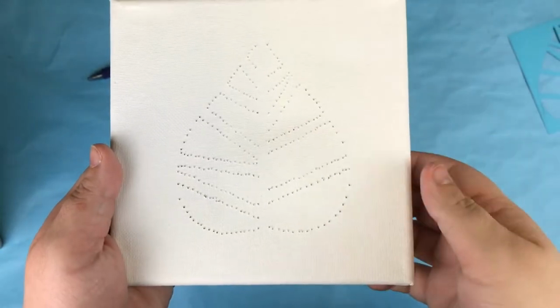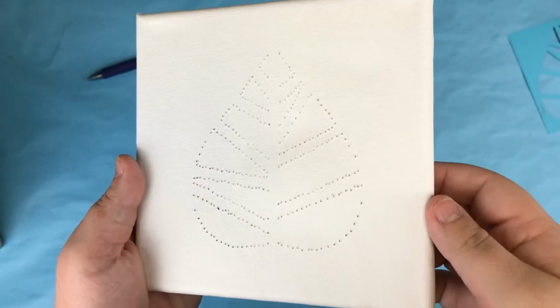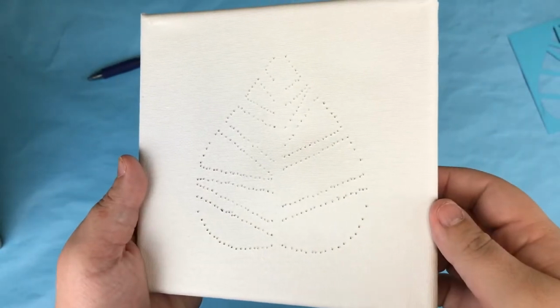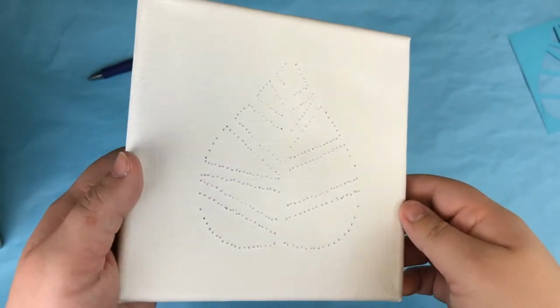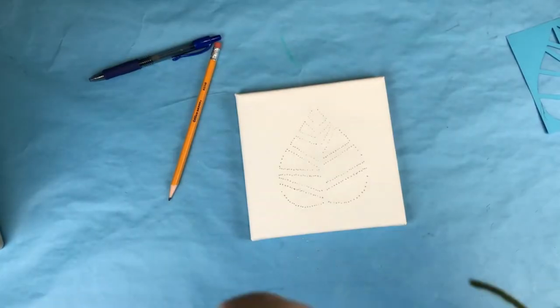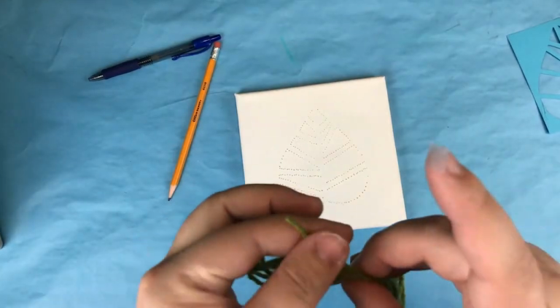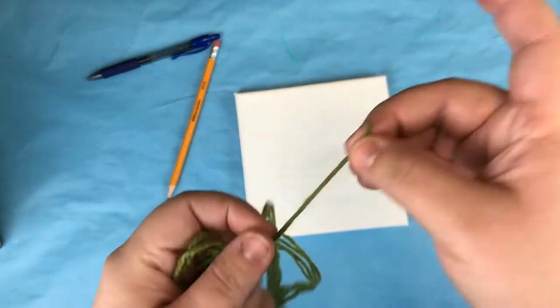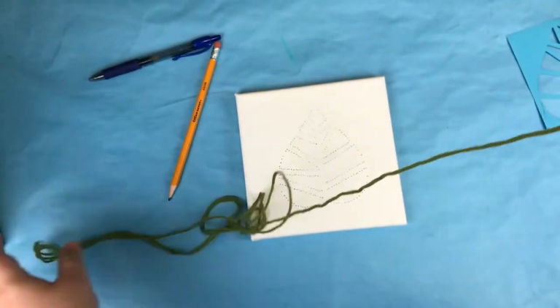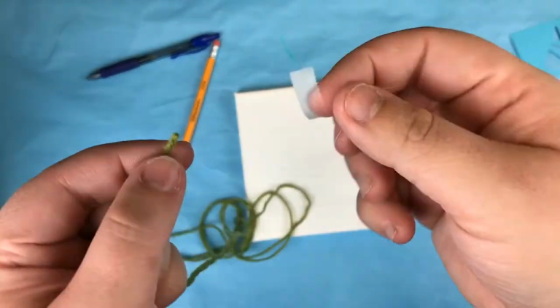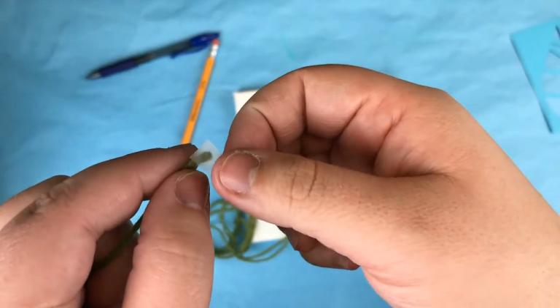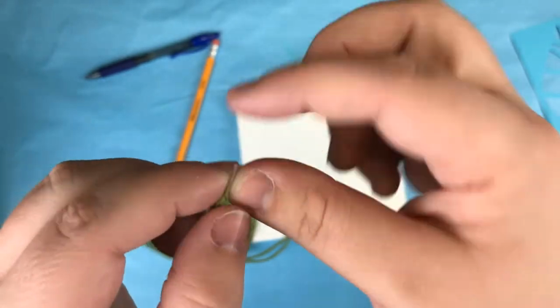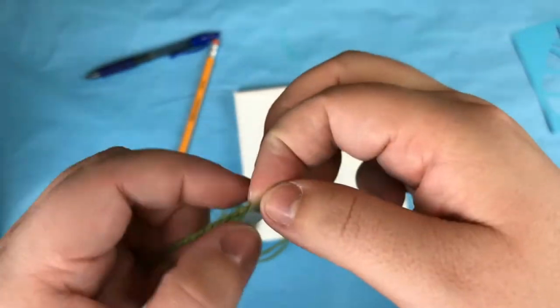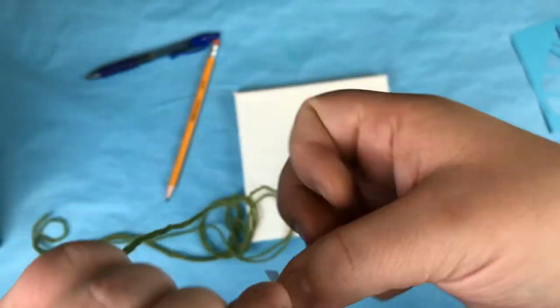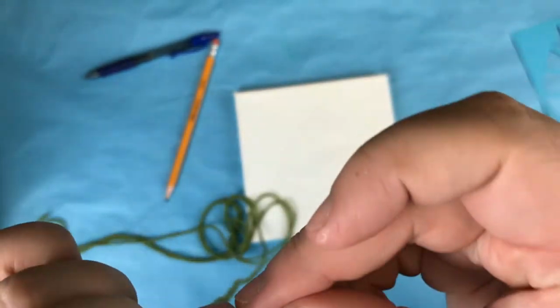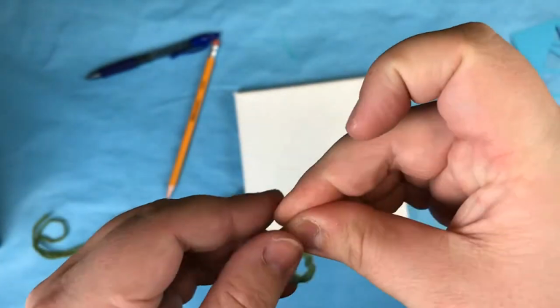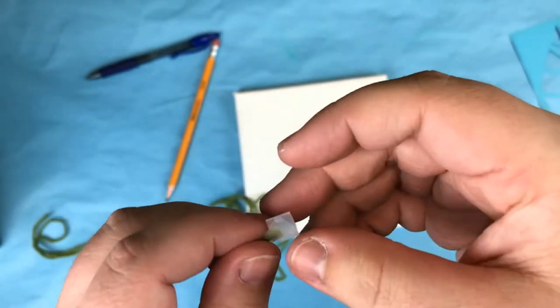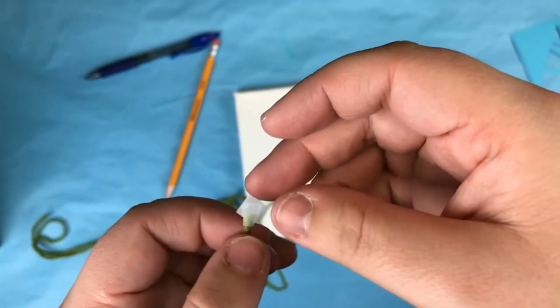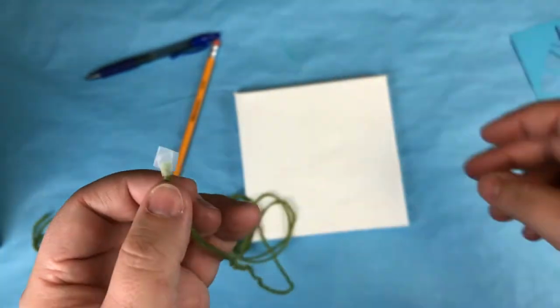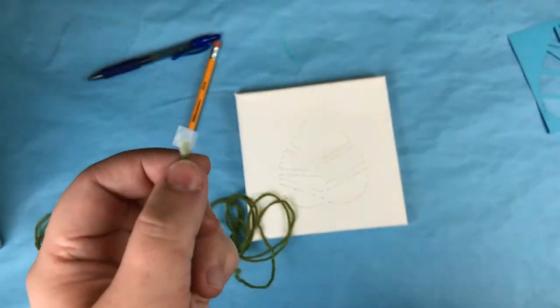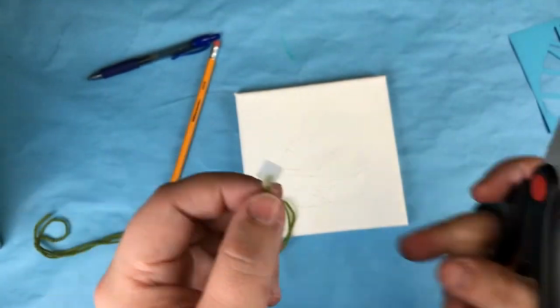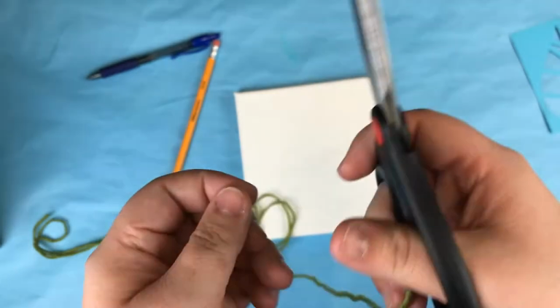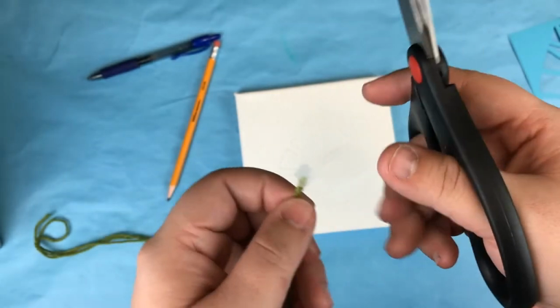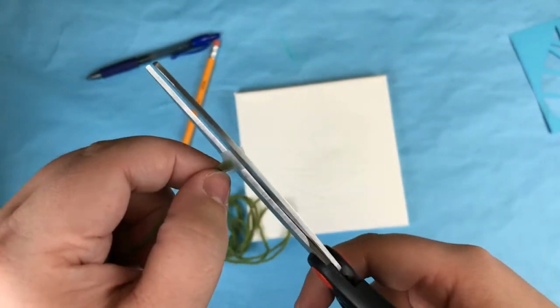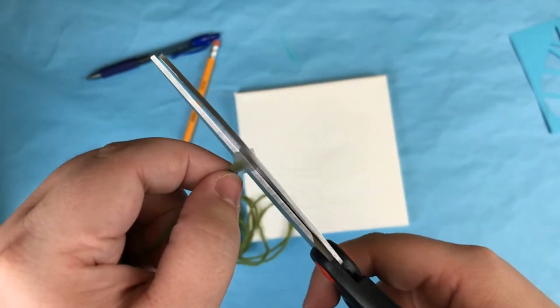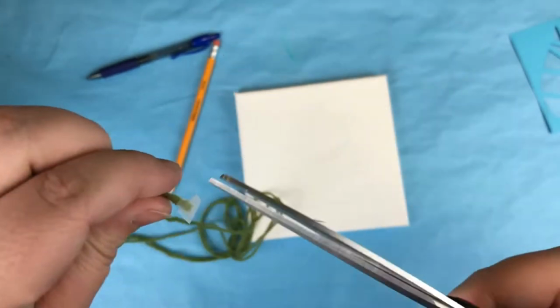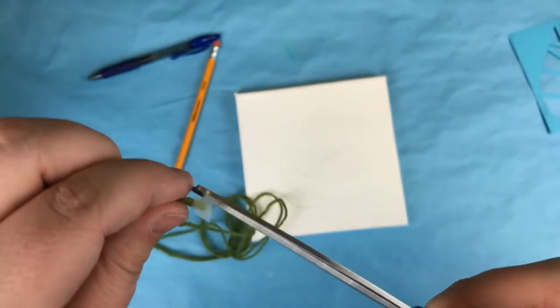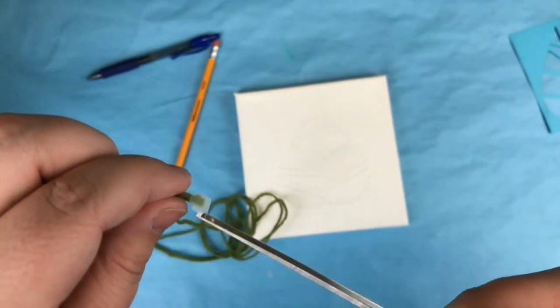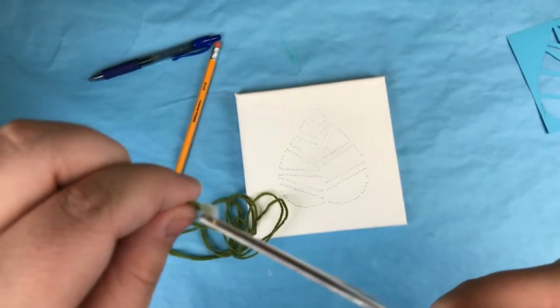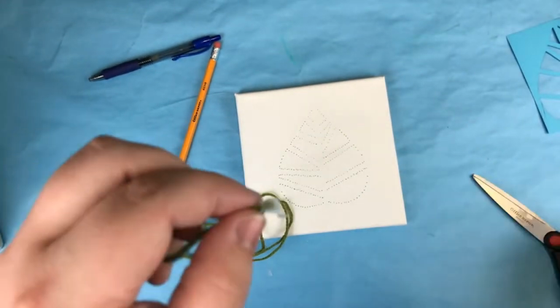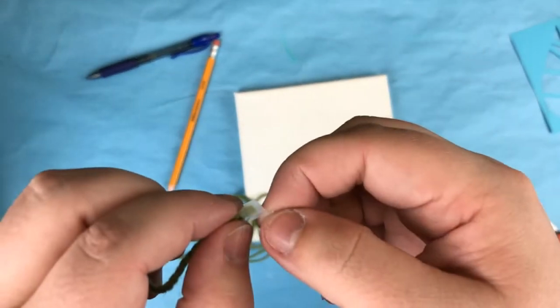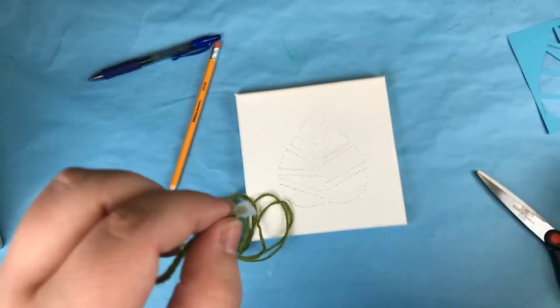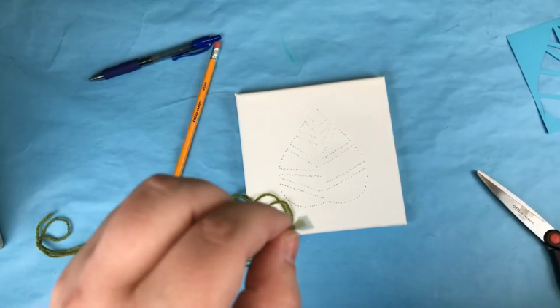Once you've poked all the holes, it's now time to thread the needle. If you don't have a needle threader with you, you can use a bit of tape at the end of the yarn to make it flat. Trim the tape down with scissors so it will slip through the eye. Once the needle is threaded, you can just trim off the tape.